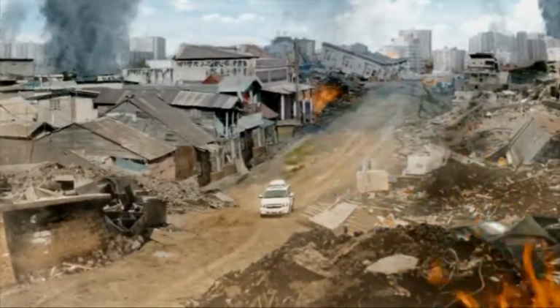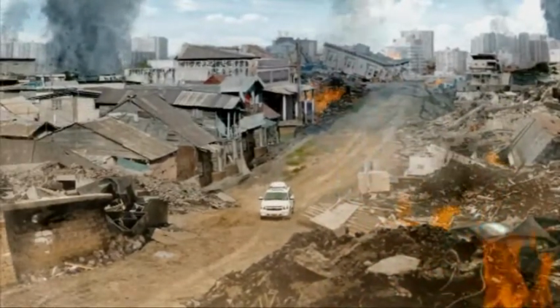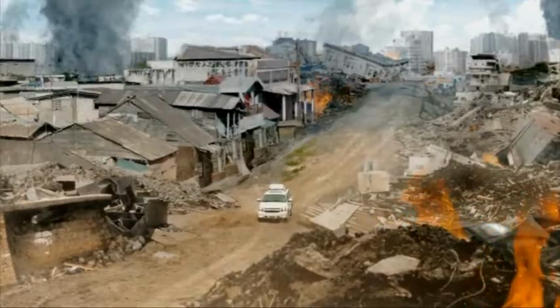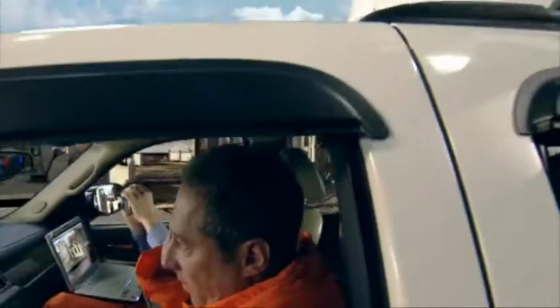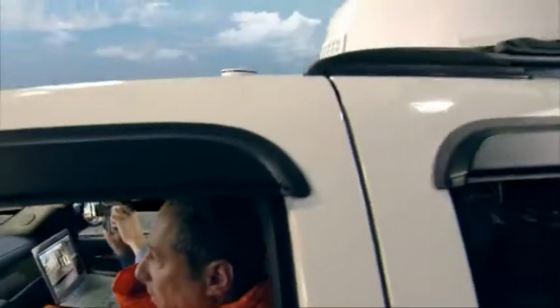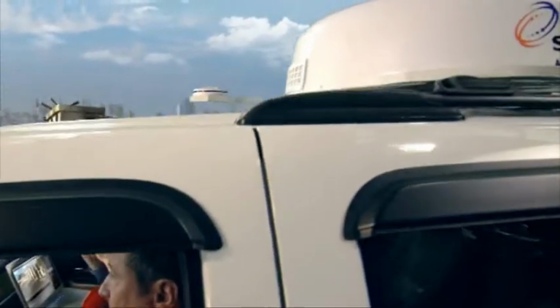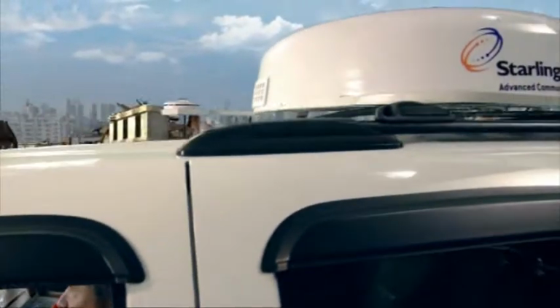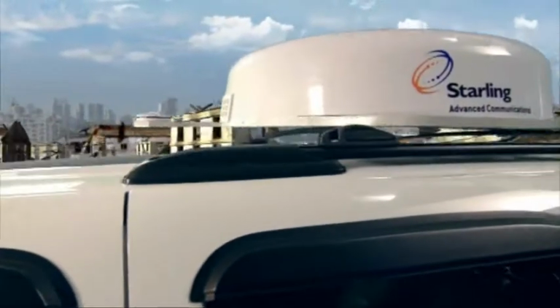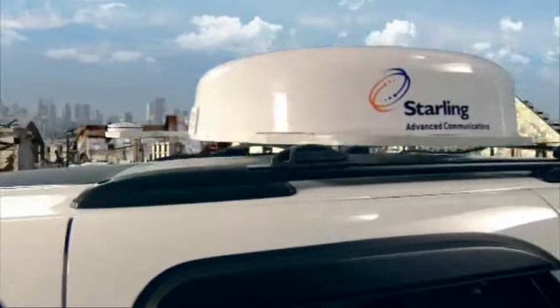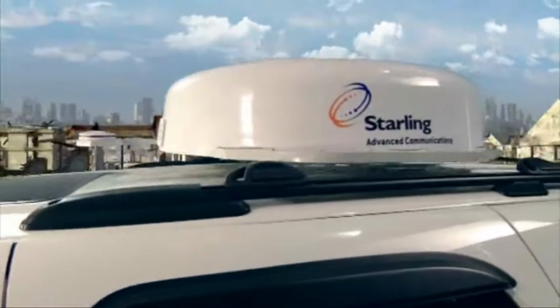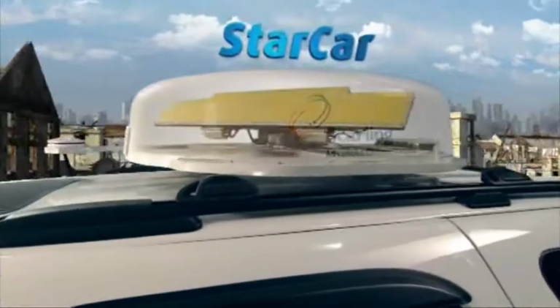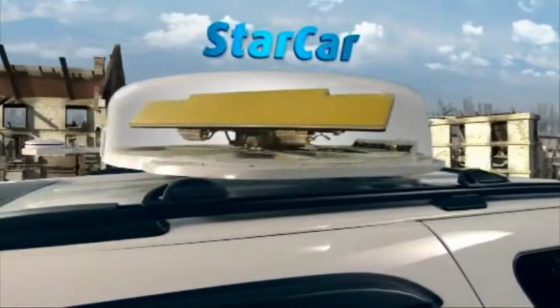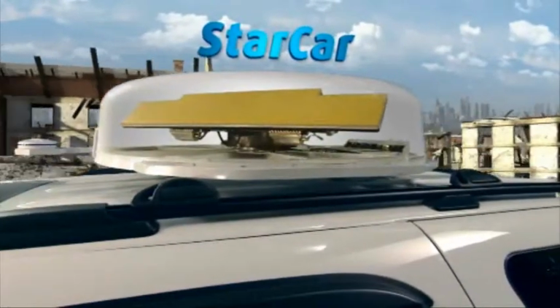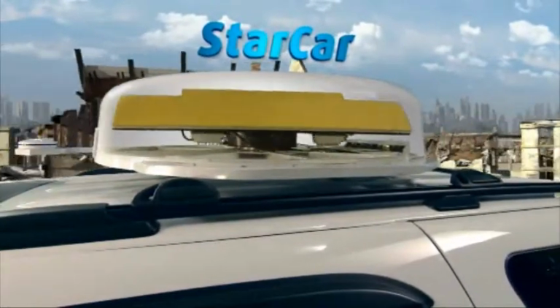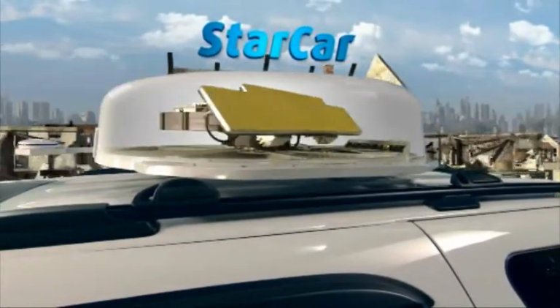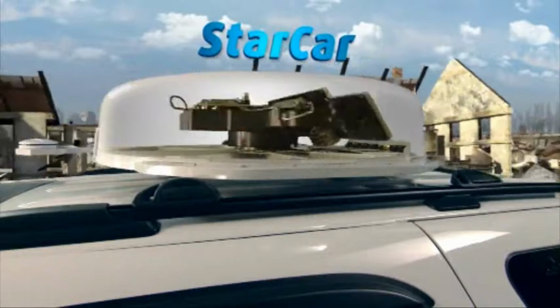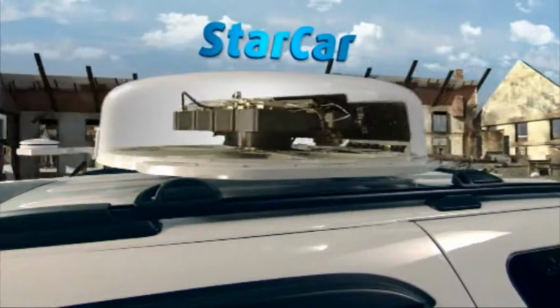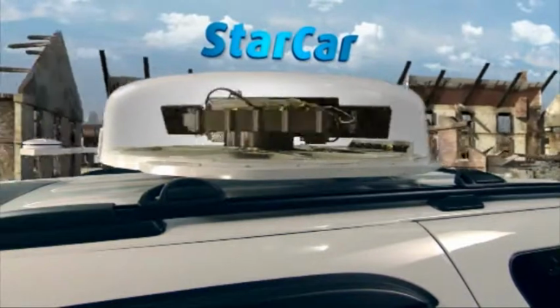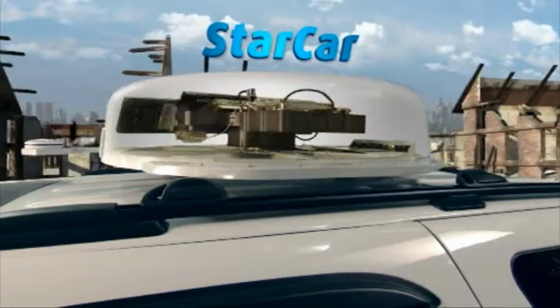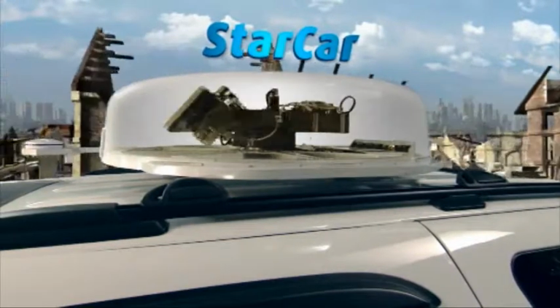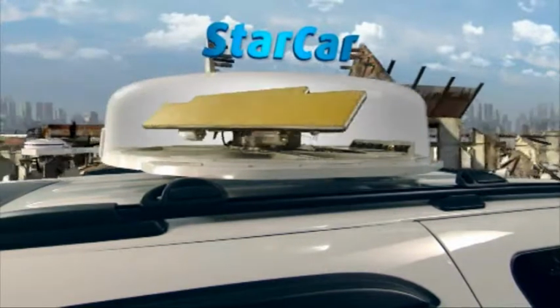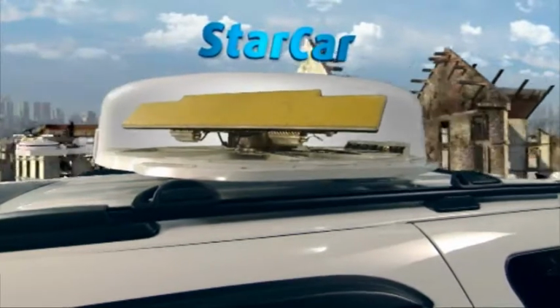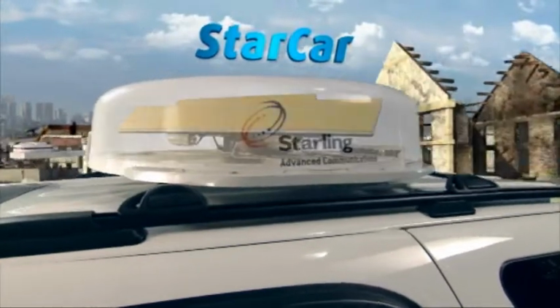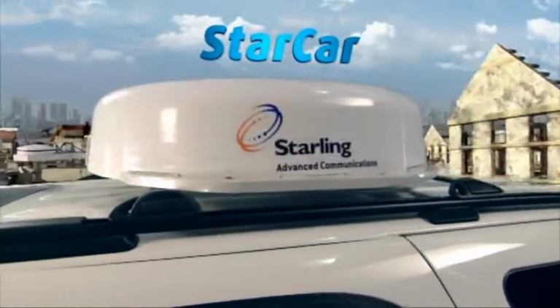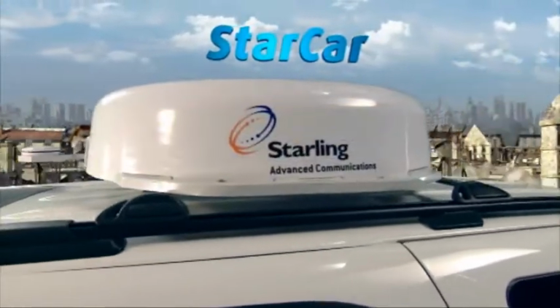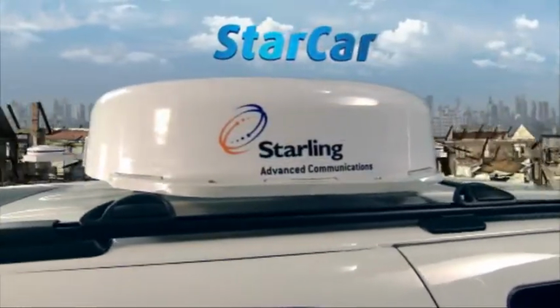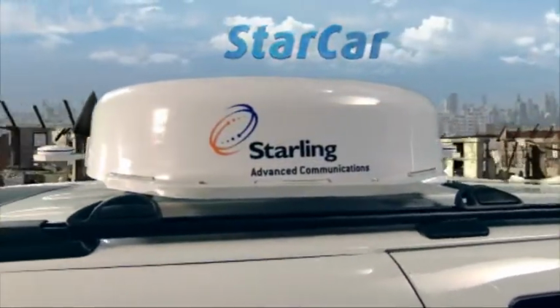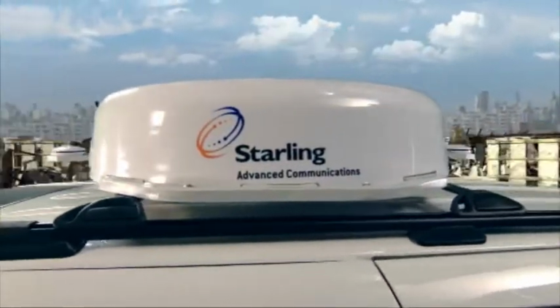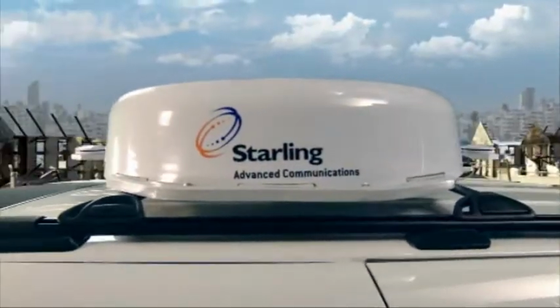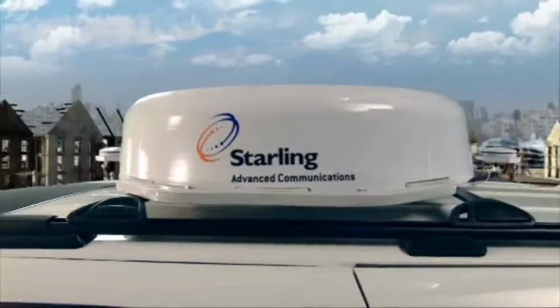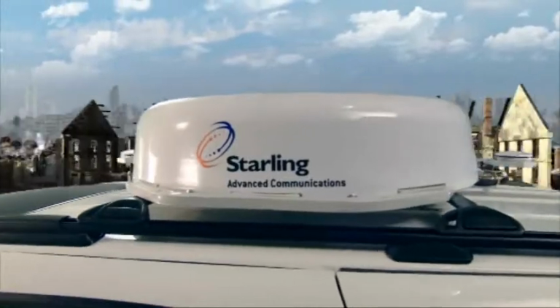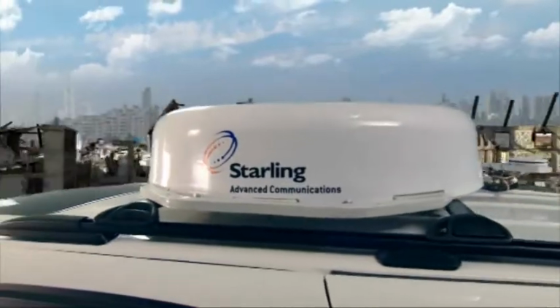In times of natural or man-made disasters, or where ground networks simply don't exist, Starling connects first responders and homeland security forces, providing the vital lifeline for real-time situation awareness.